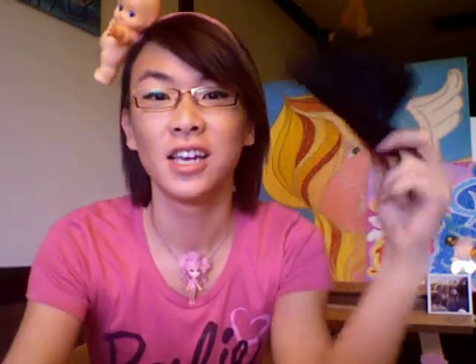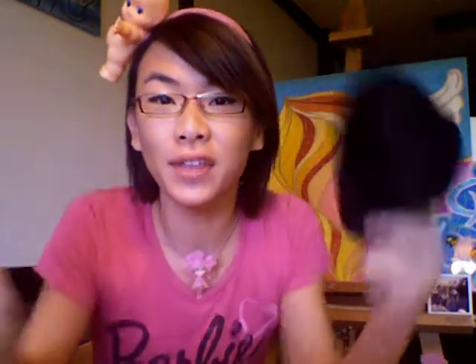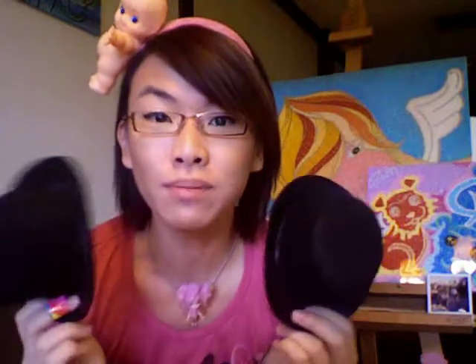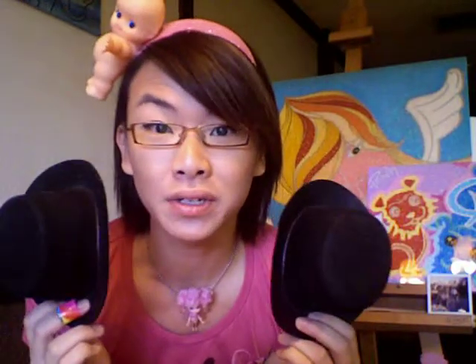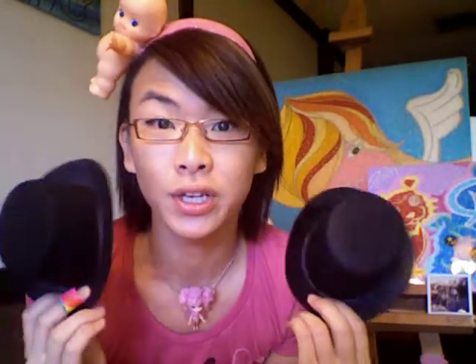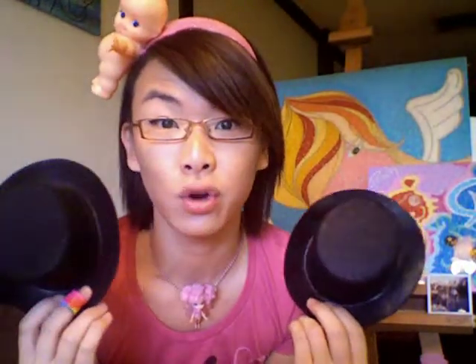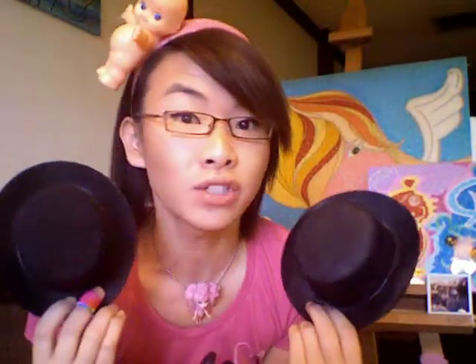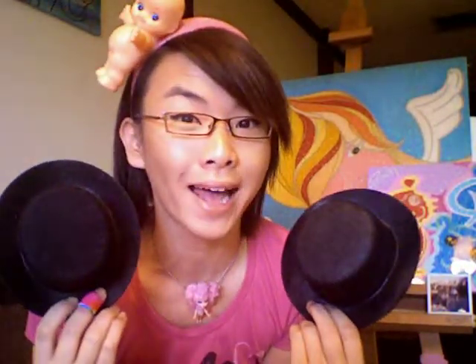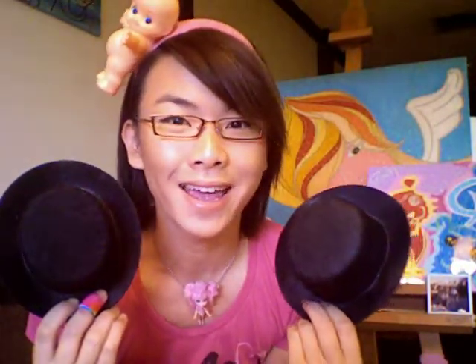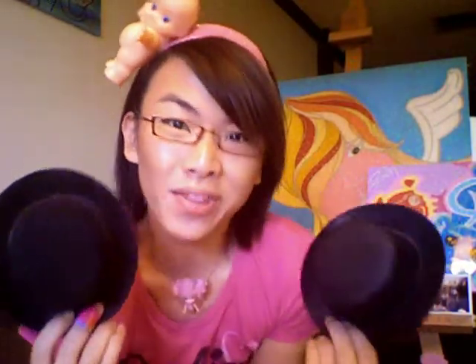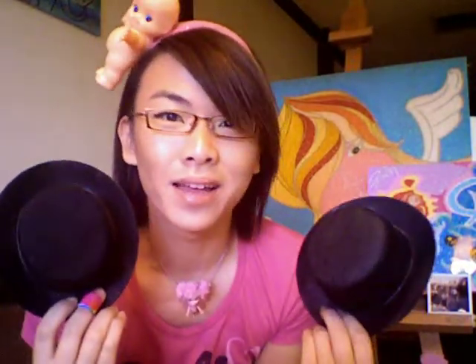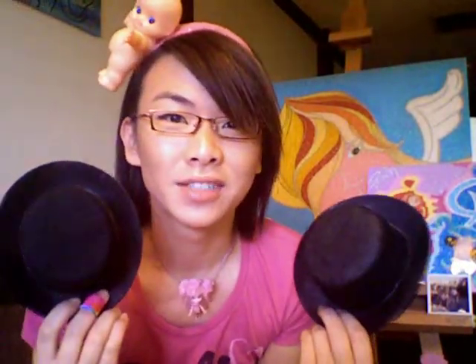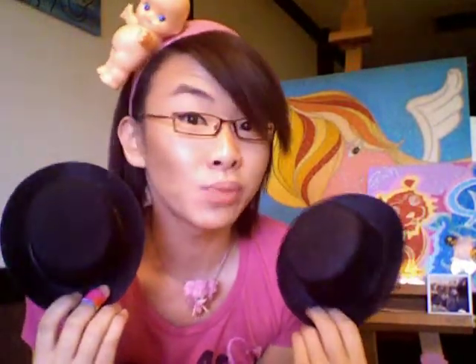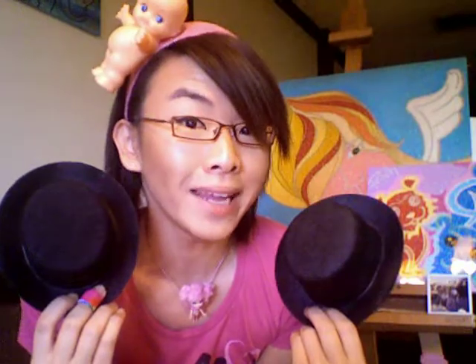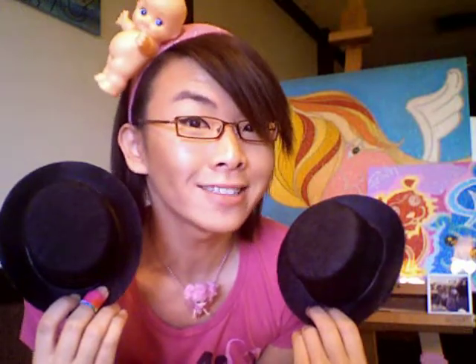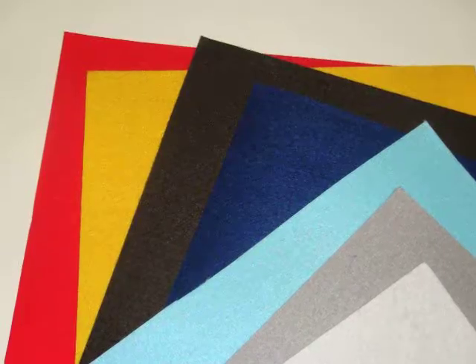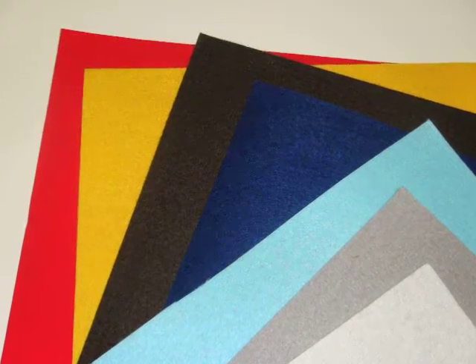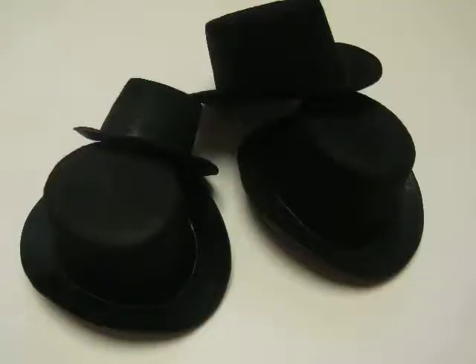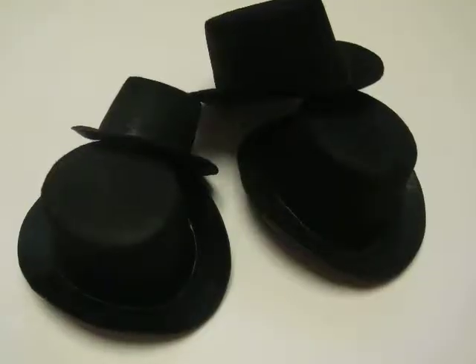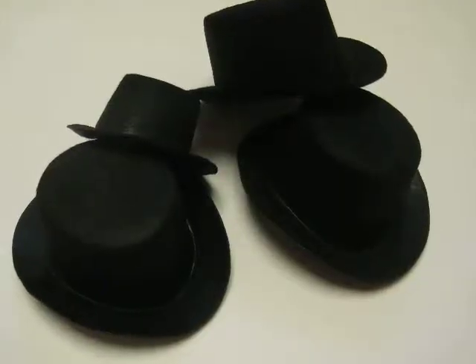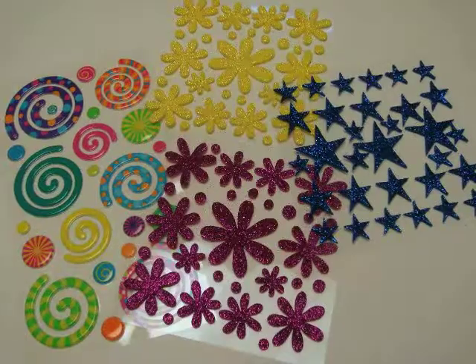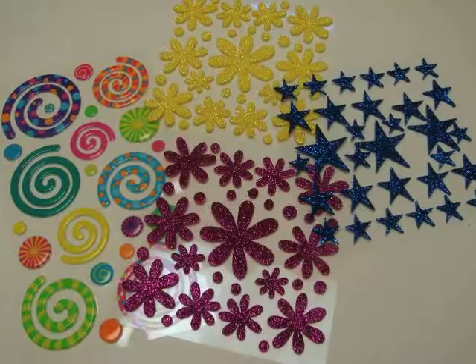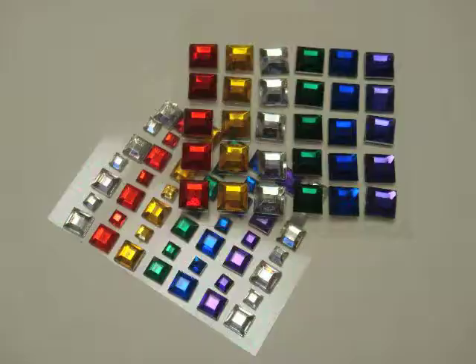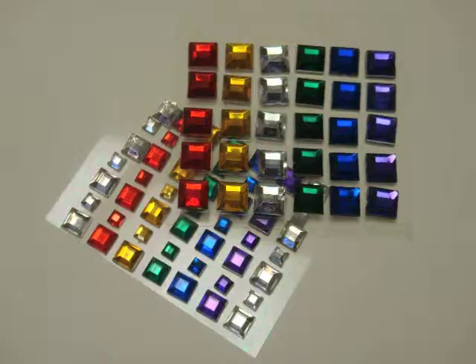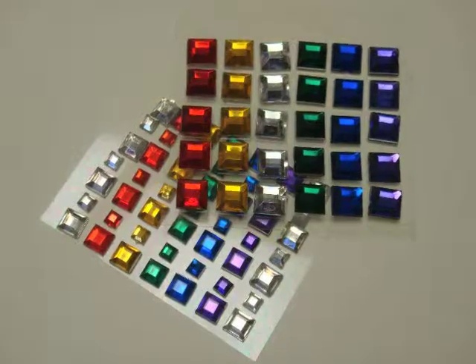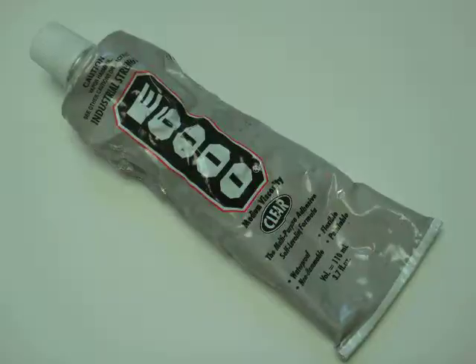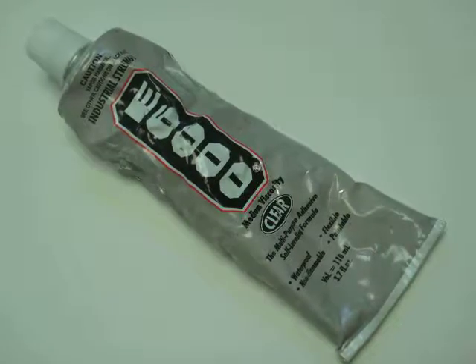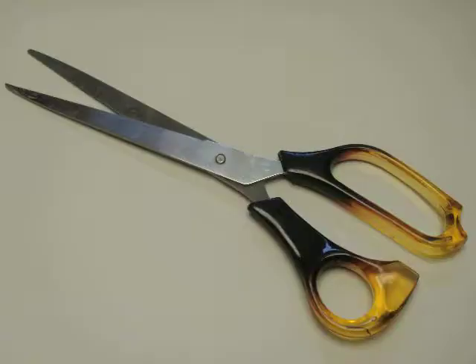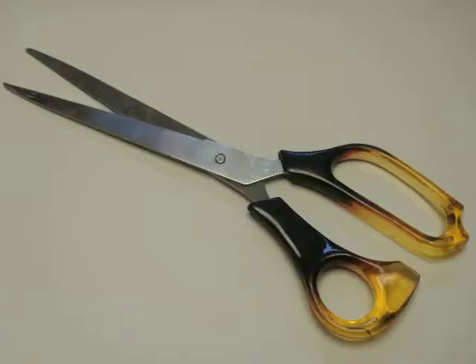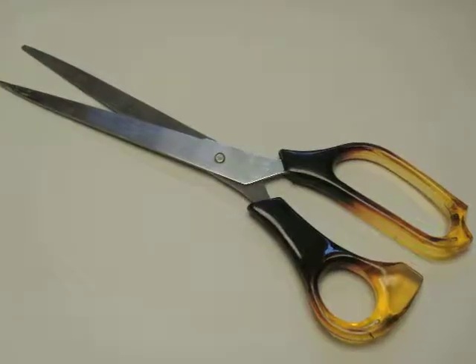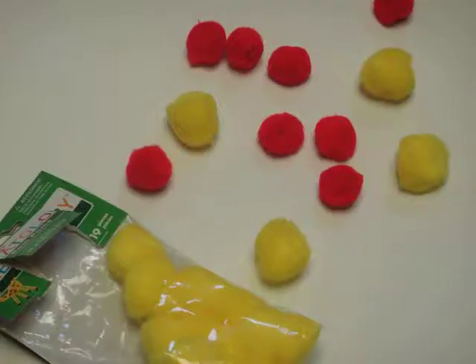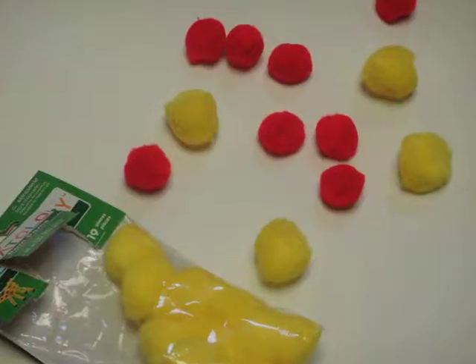I got these hats from Michaels — you can use your own real top hats and wear them. So this is what you'll be needing: felt, top hats, stickers, rhinestones, E6000 glue, scissors, pom-poms, and feathers.